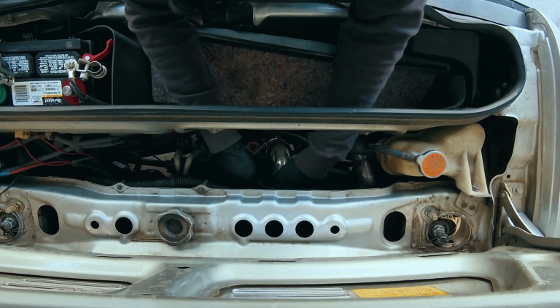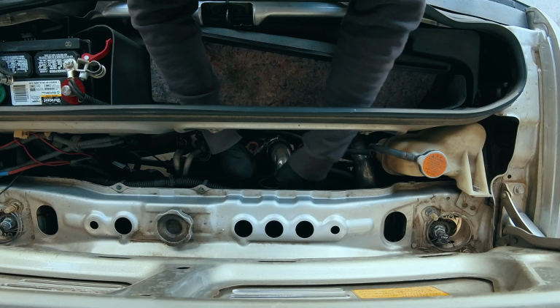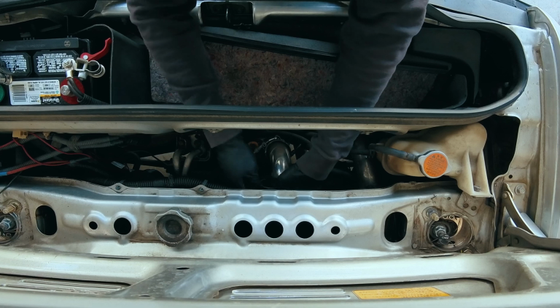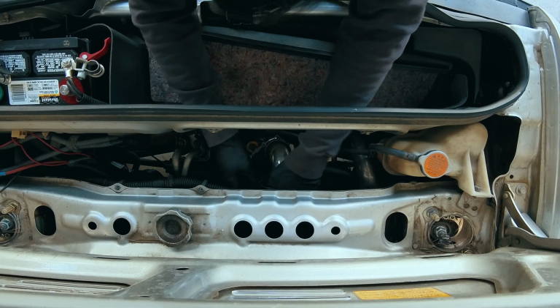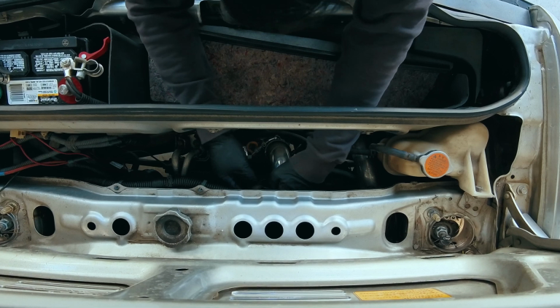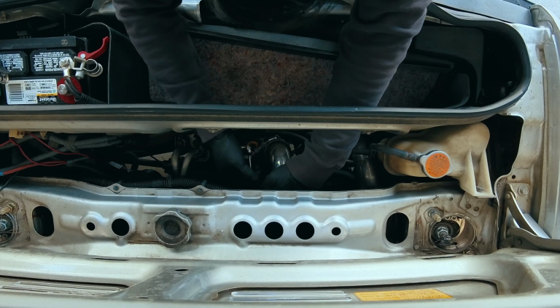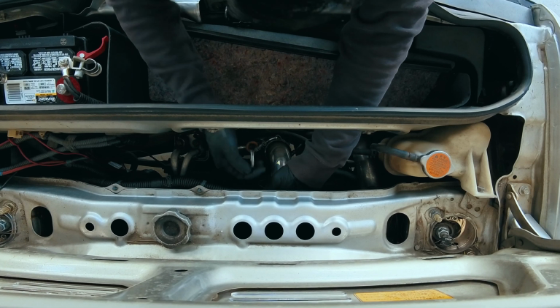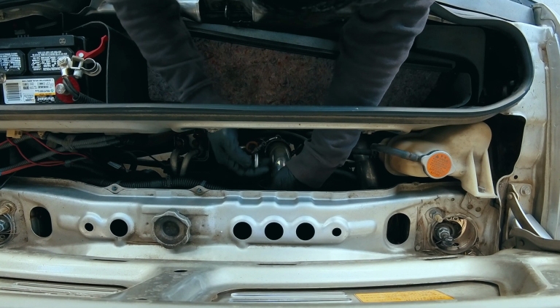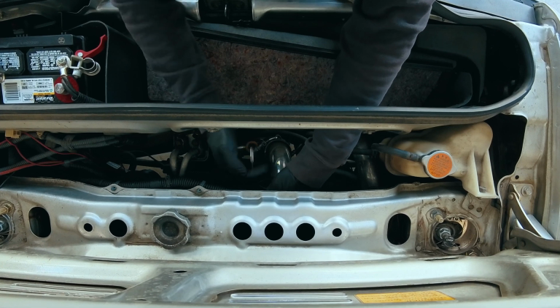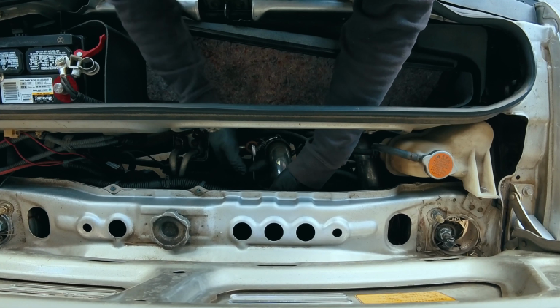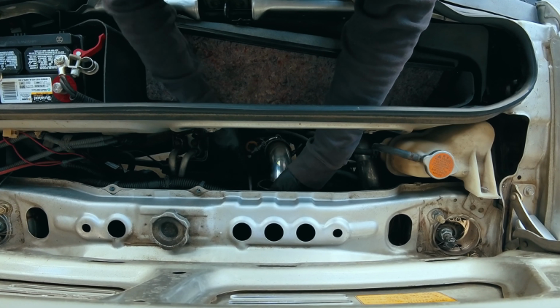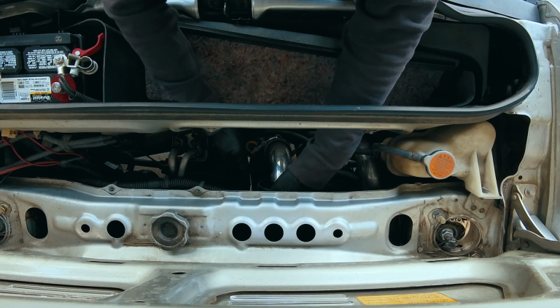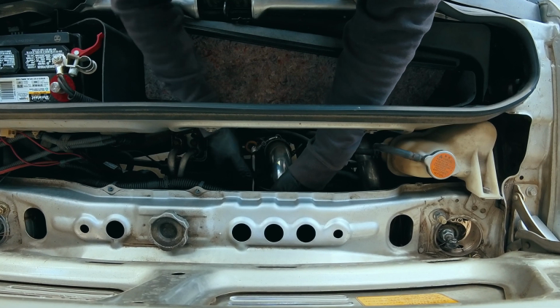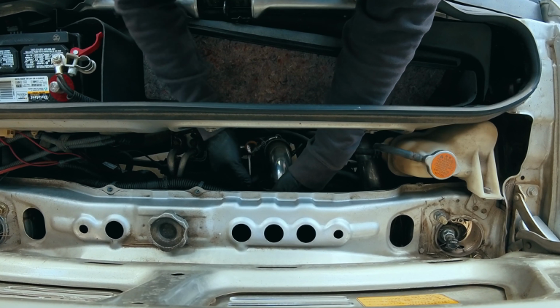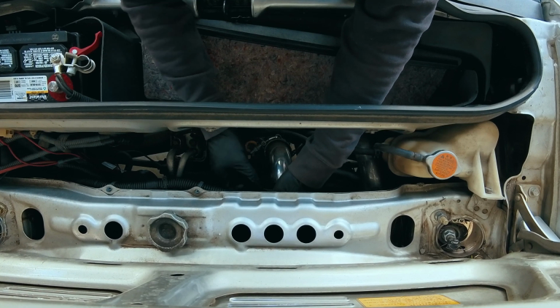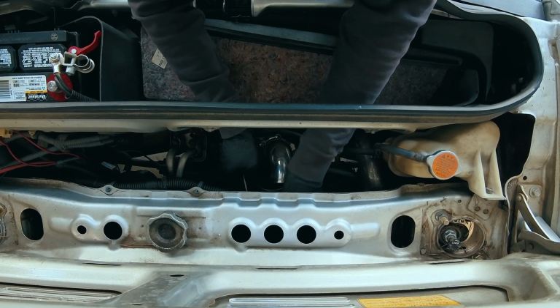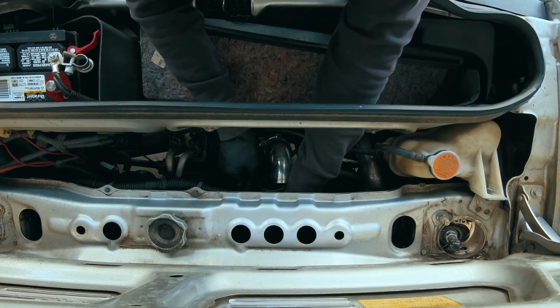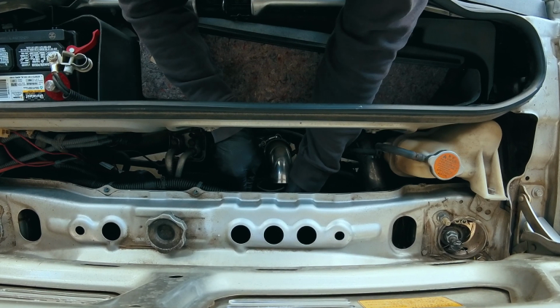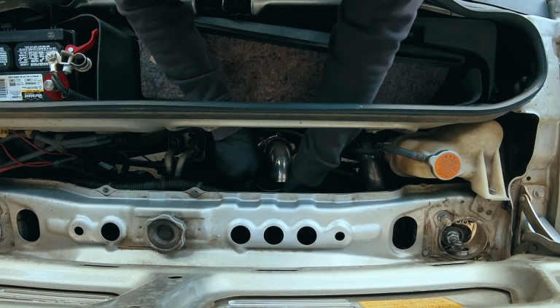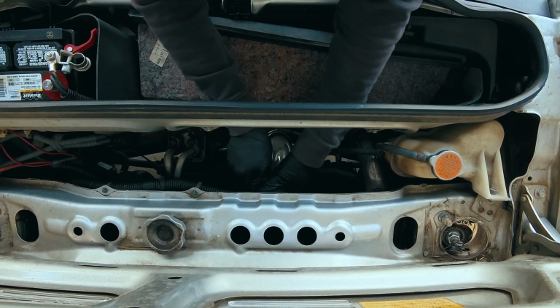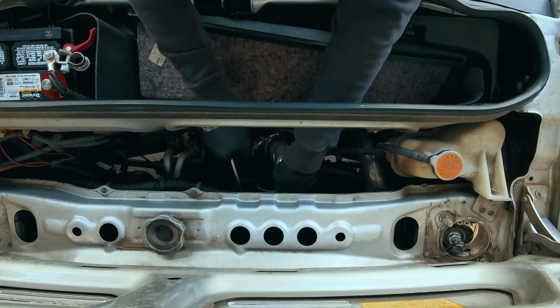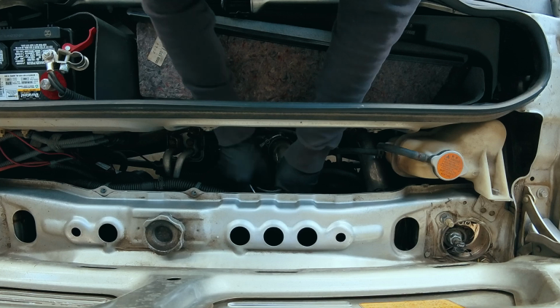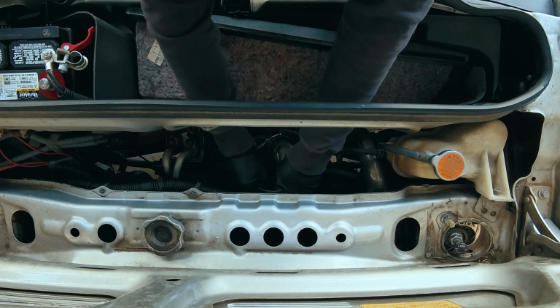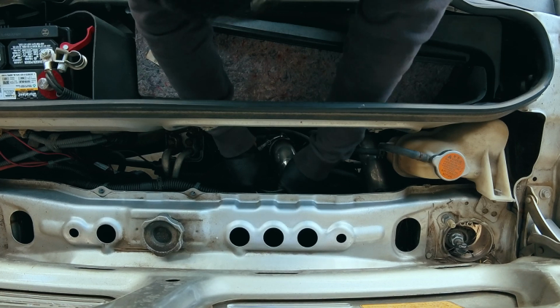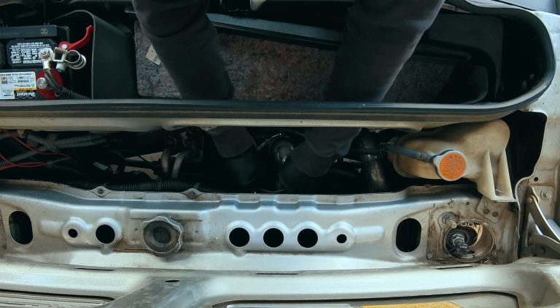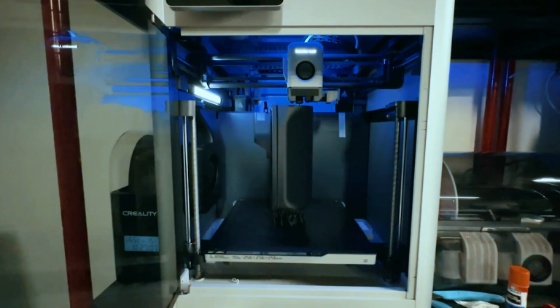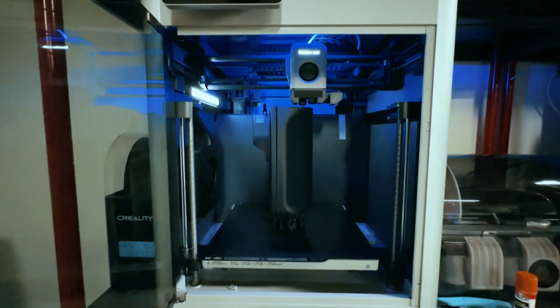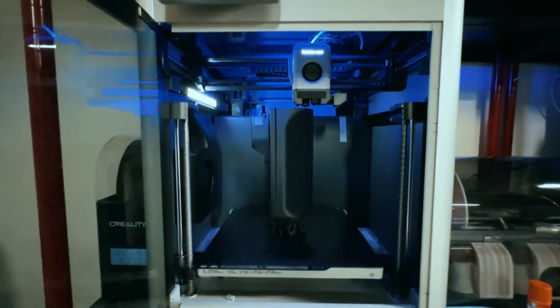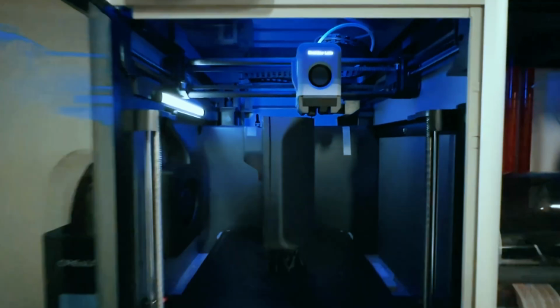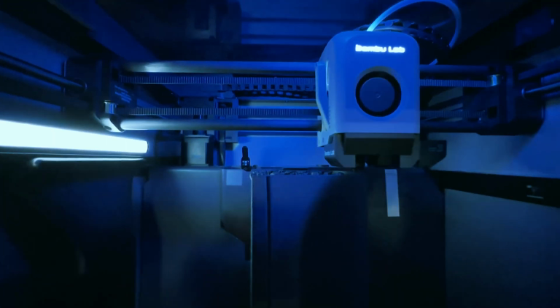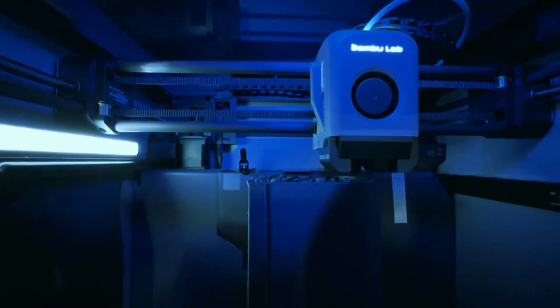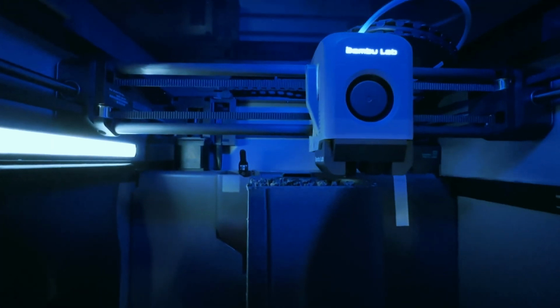It probably doesn't even need an intercooler at all. So now I'm starting over. I'm designing a new intake plenum that mounts directly to the throttle body, and I'm building it using my 3D printer.